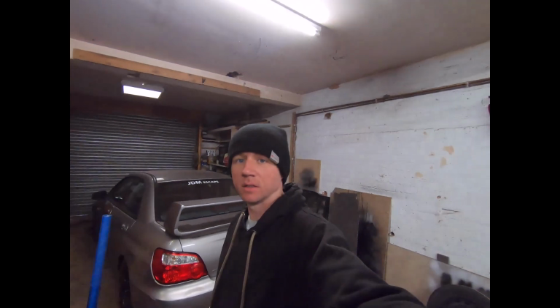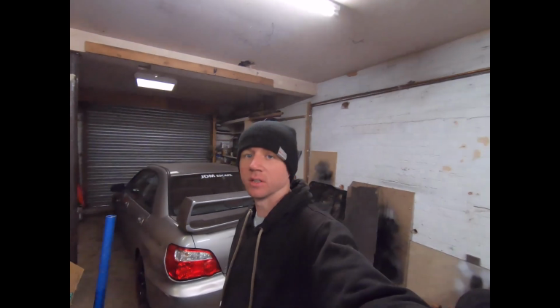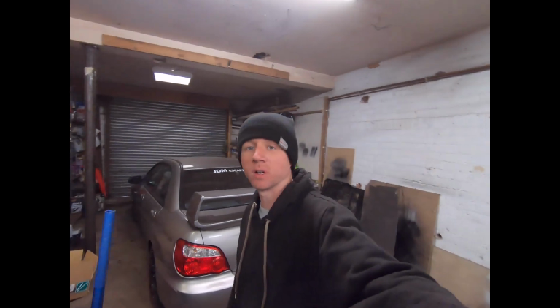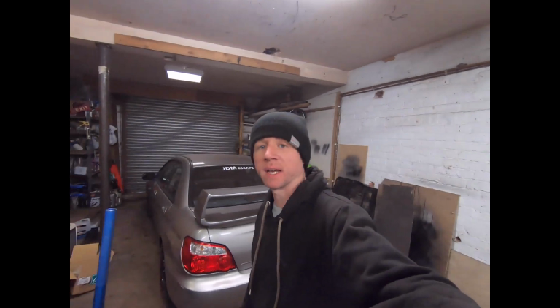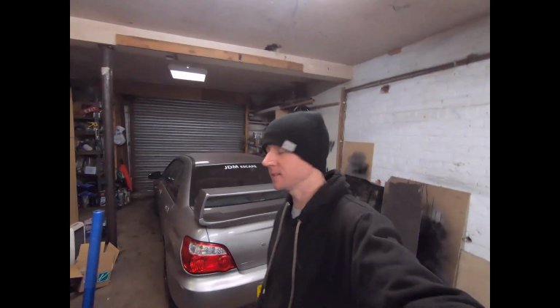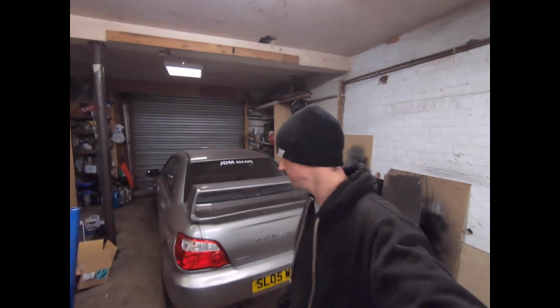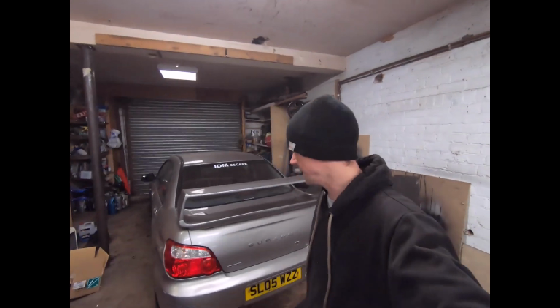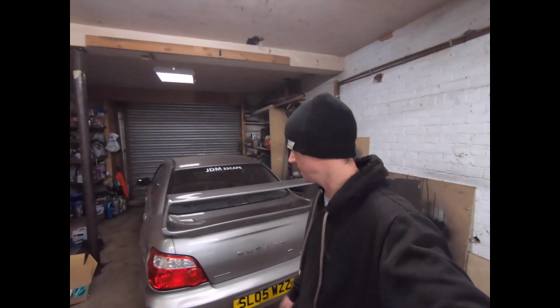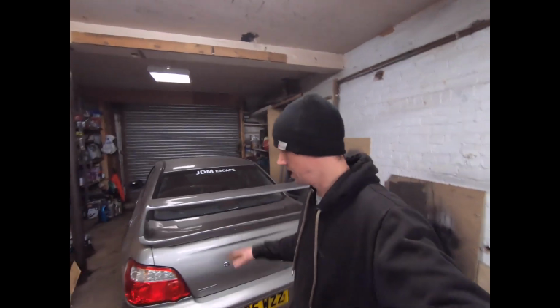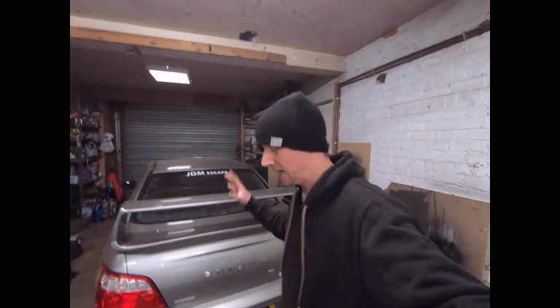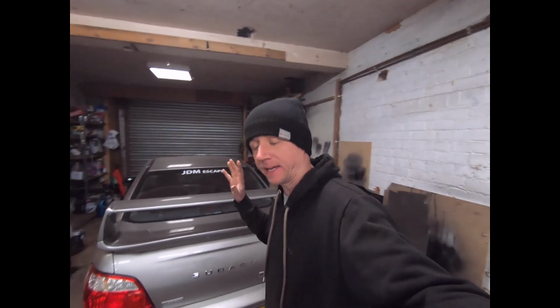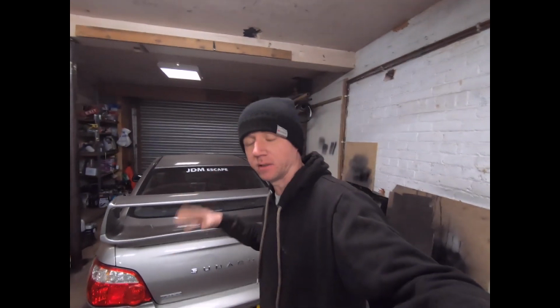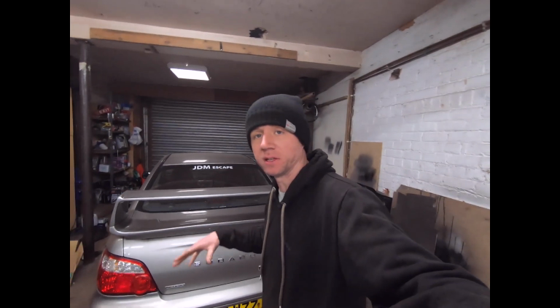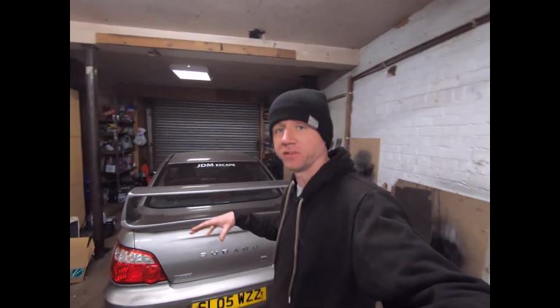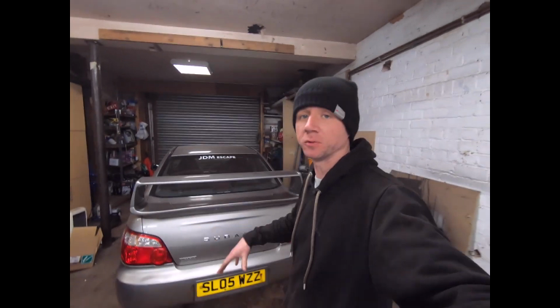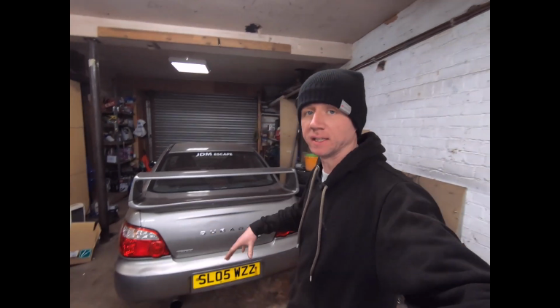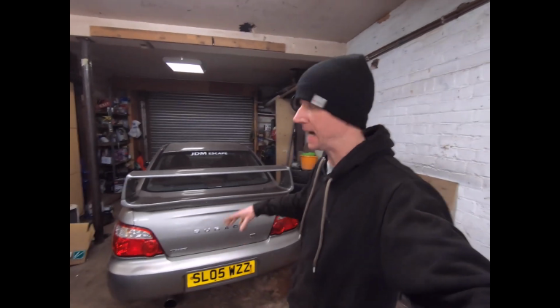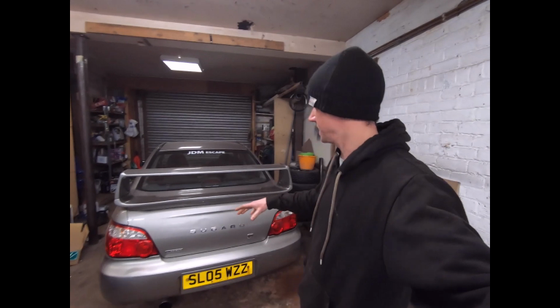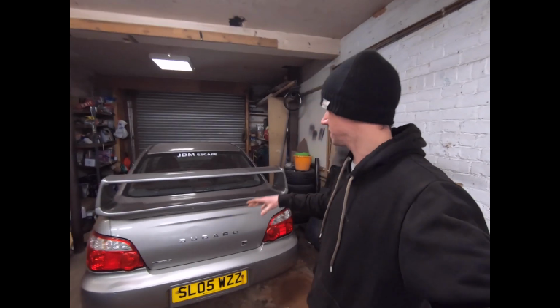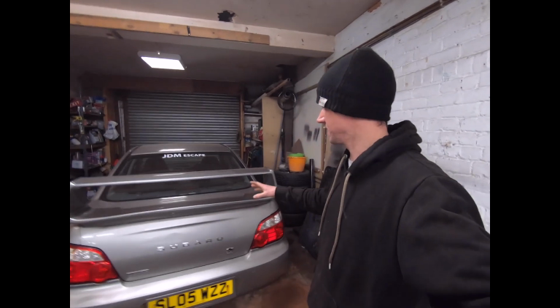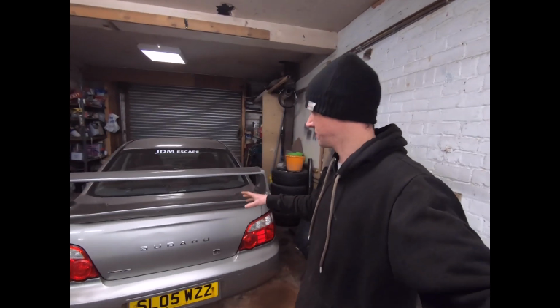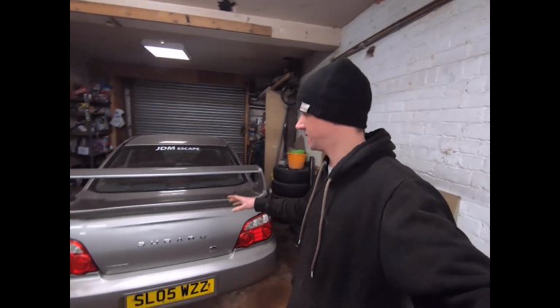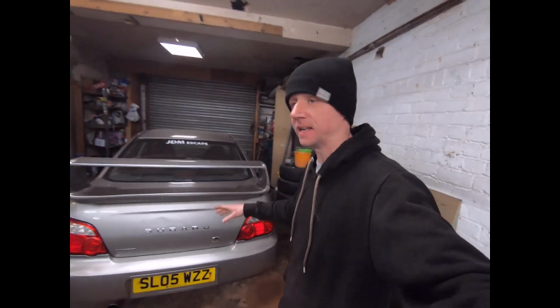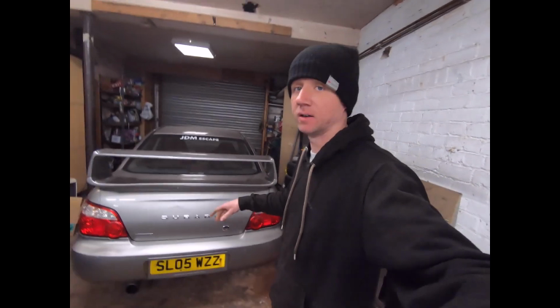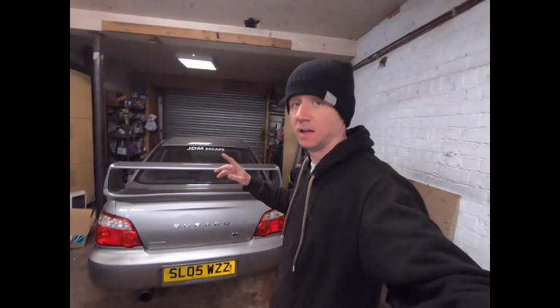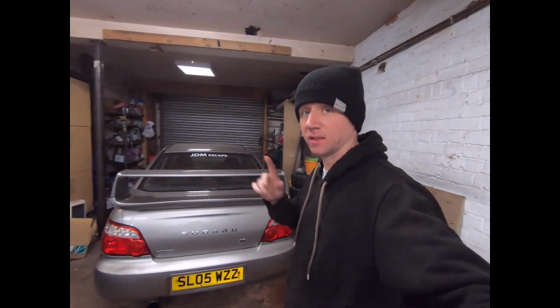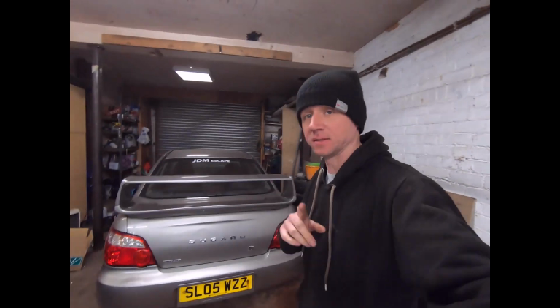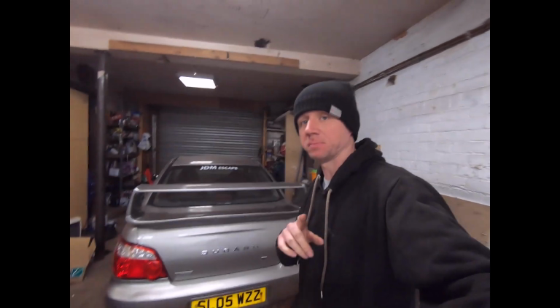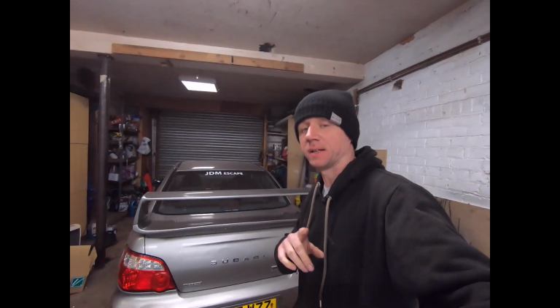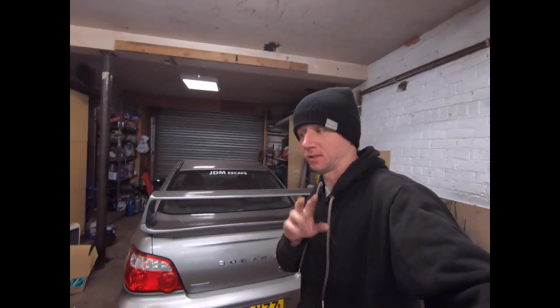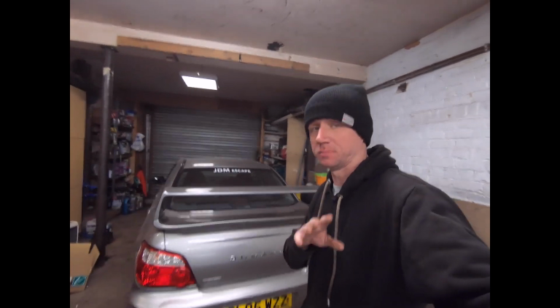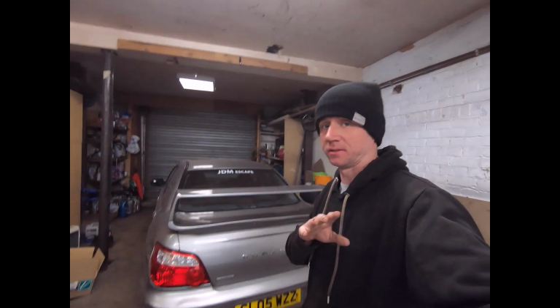Welcome back. Since the last clip I got the new welder, finished the welding, and sent it for an MOT. Now that is a mixed bag — there's good news and bad news.